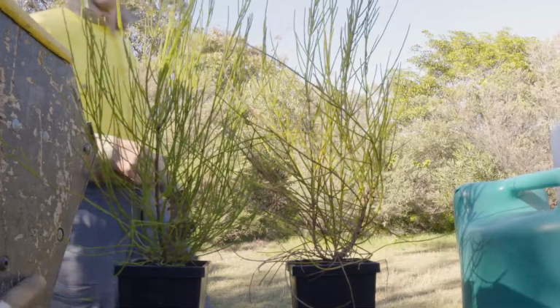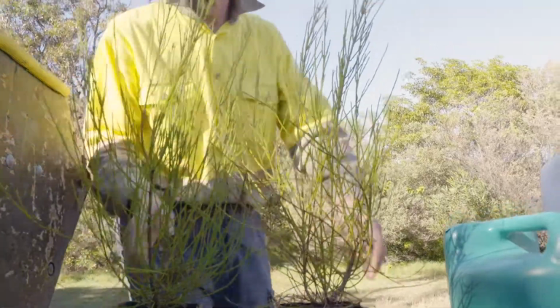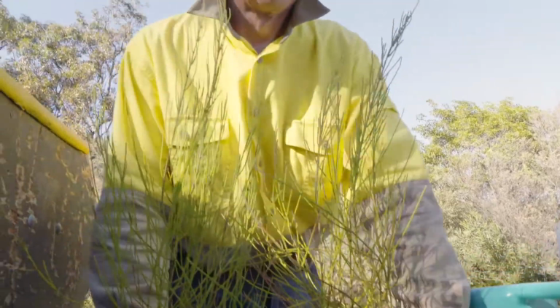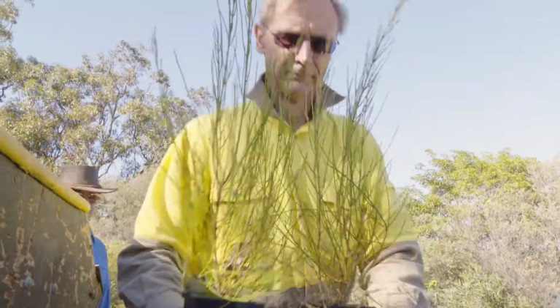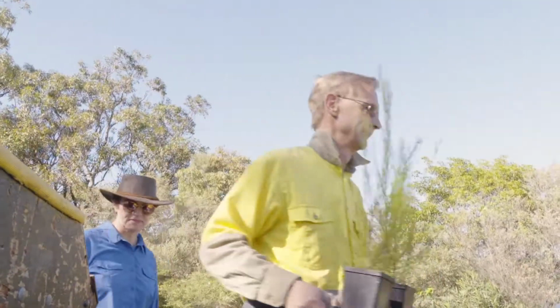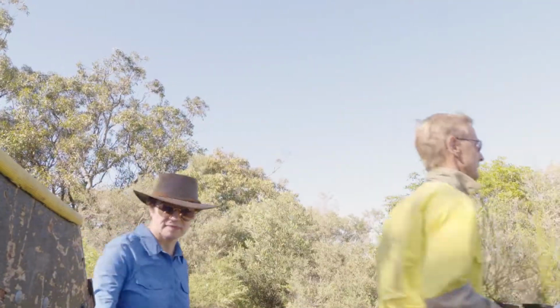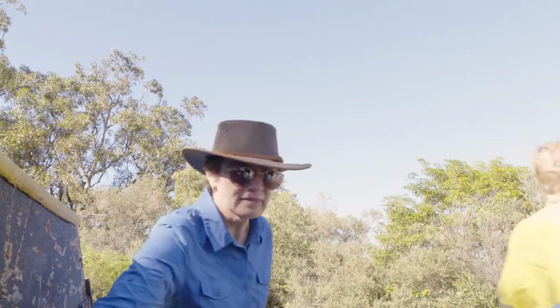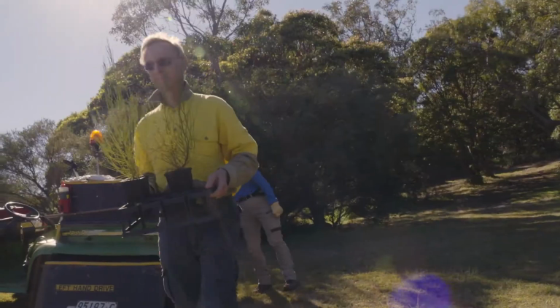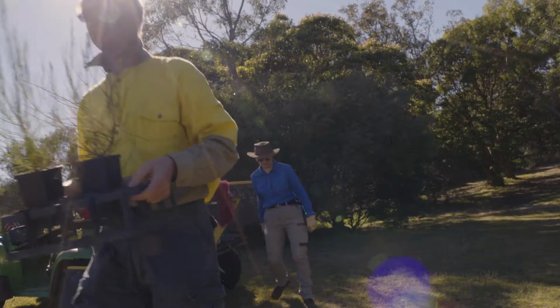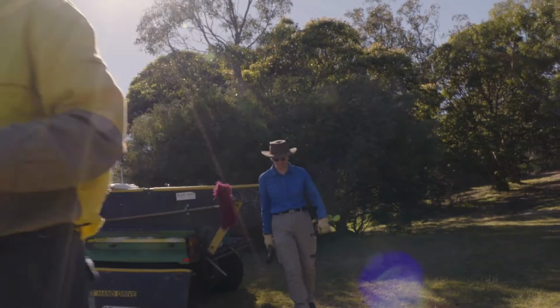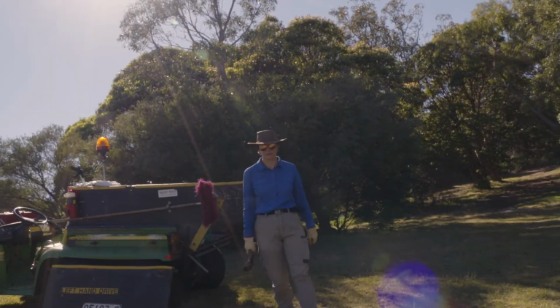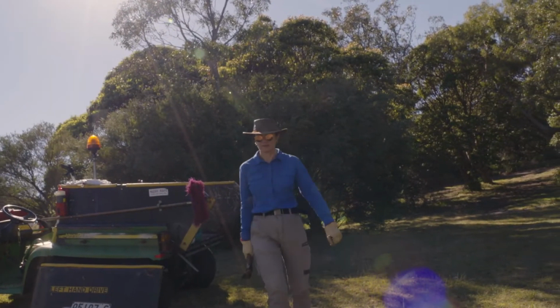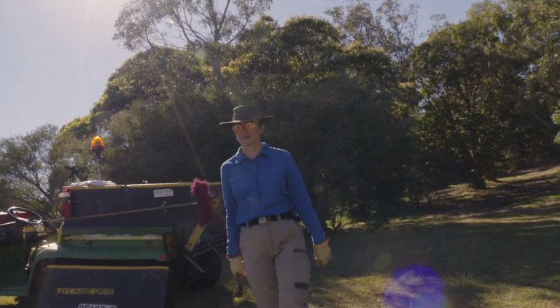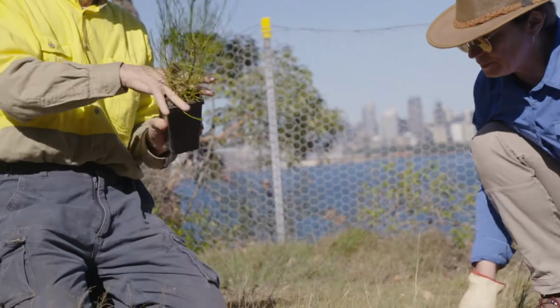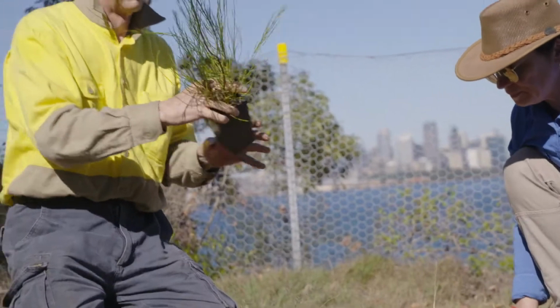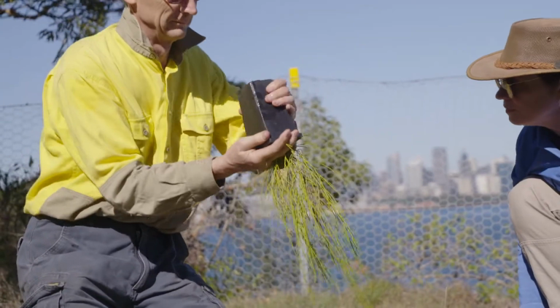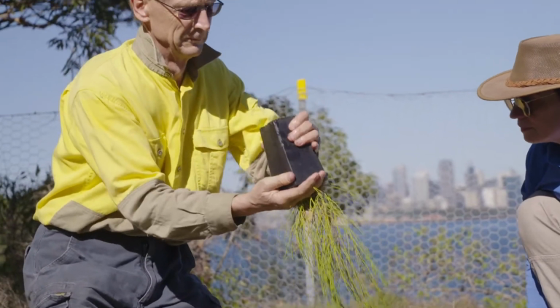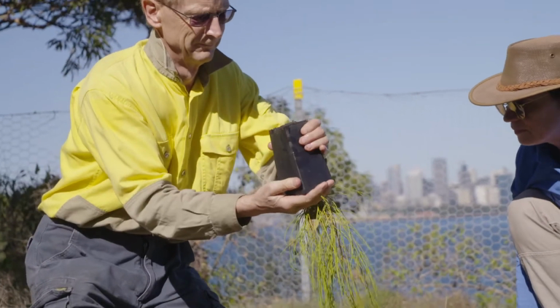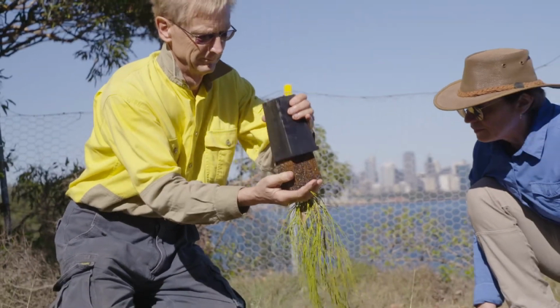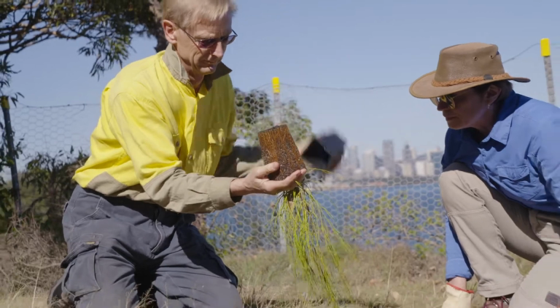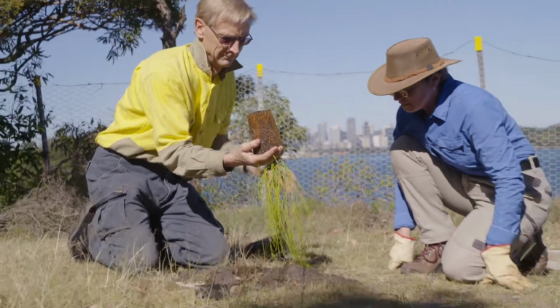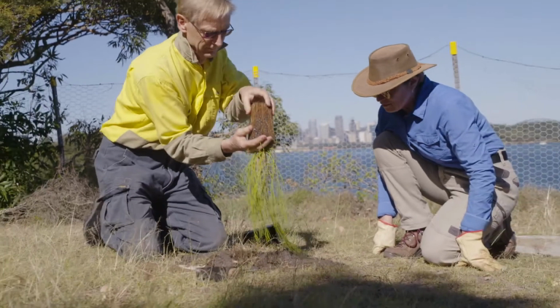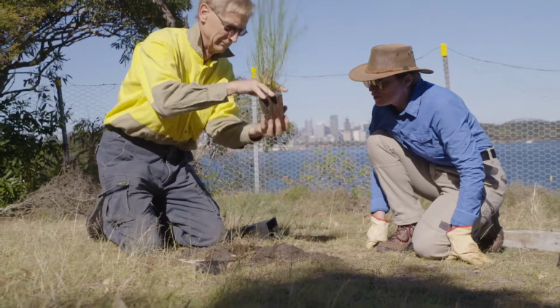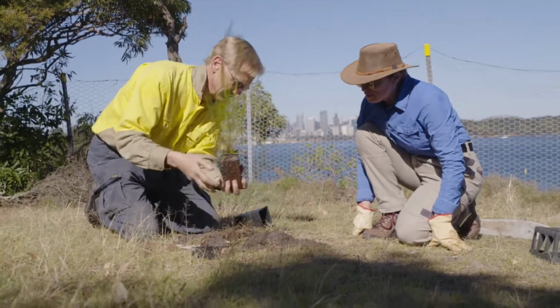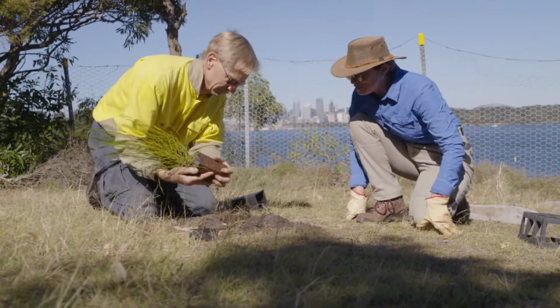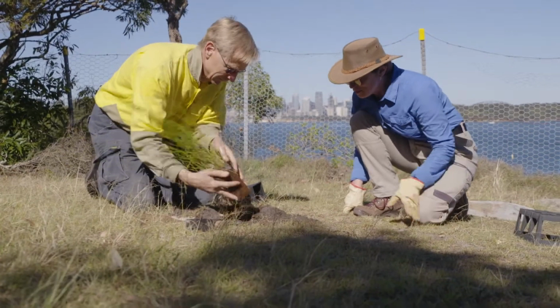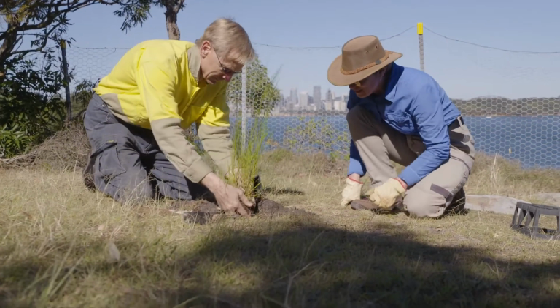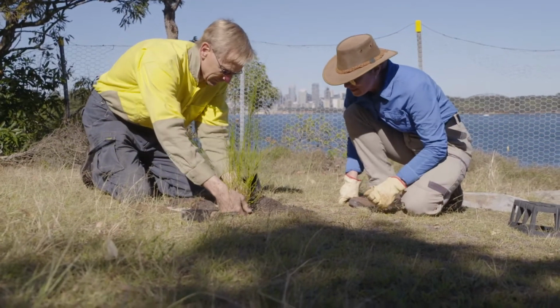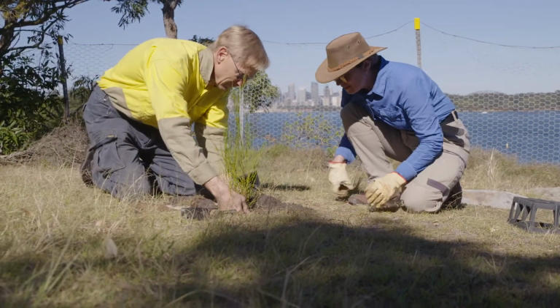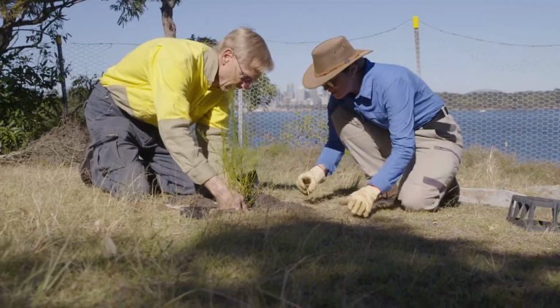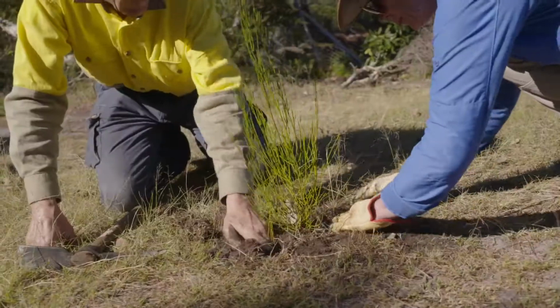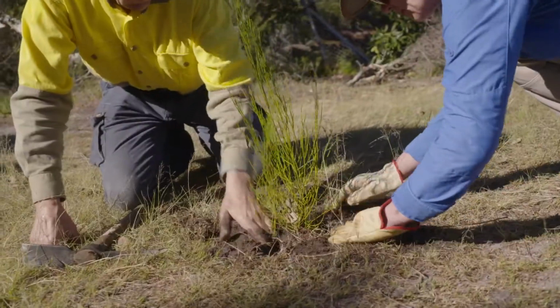Without constant effort from volunteers, this plant wouldn't have survived. So technically, this project to re-establish a self-sustaining population of the tree has been a failure.